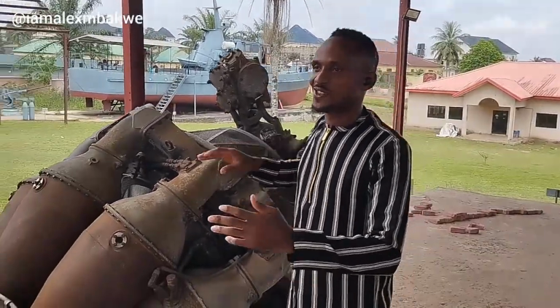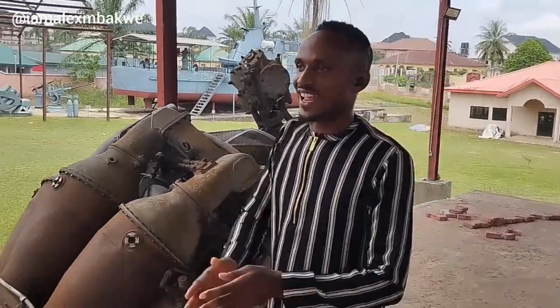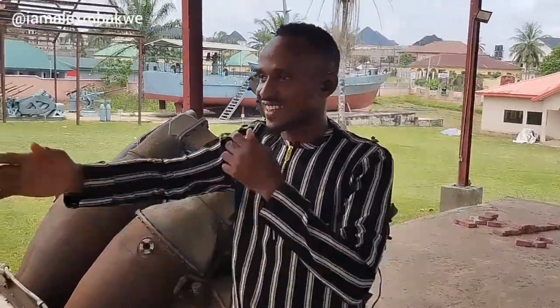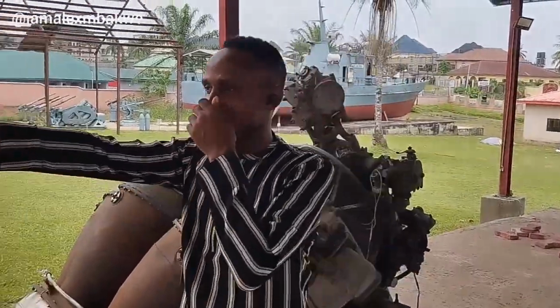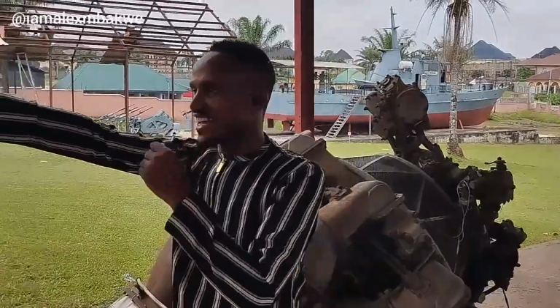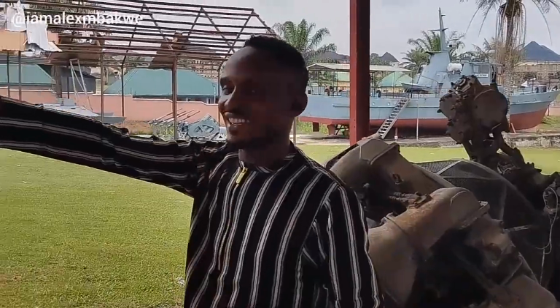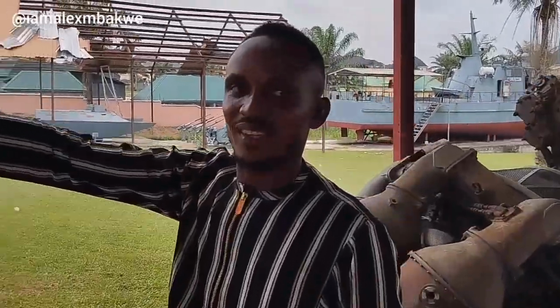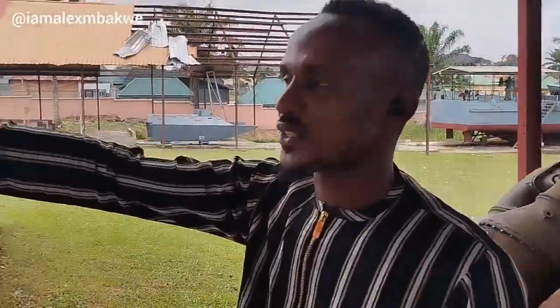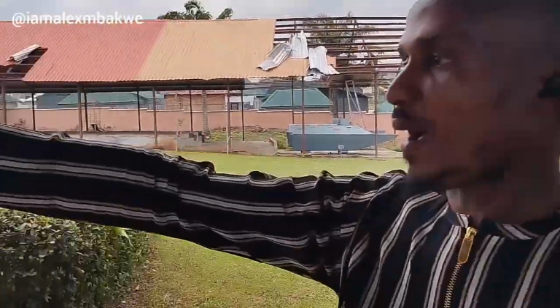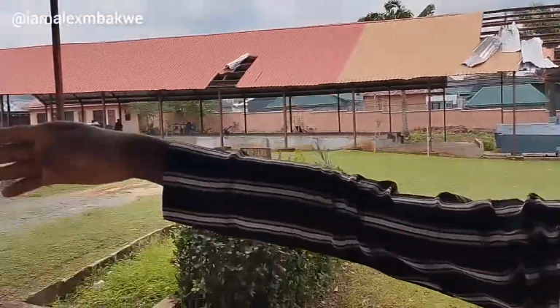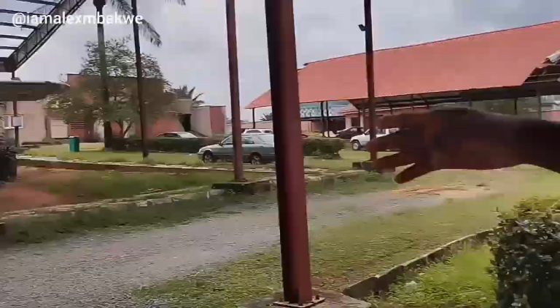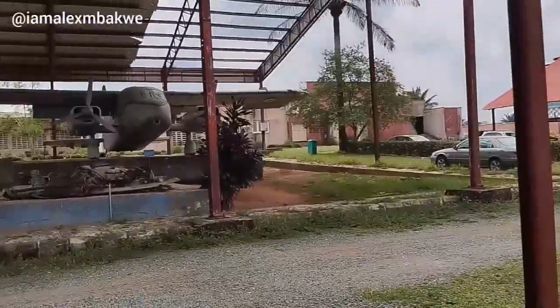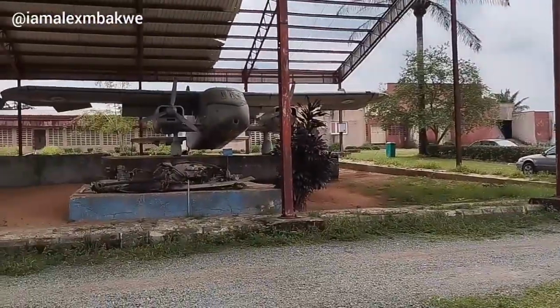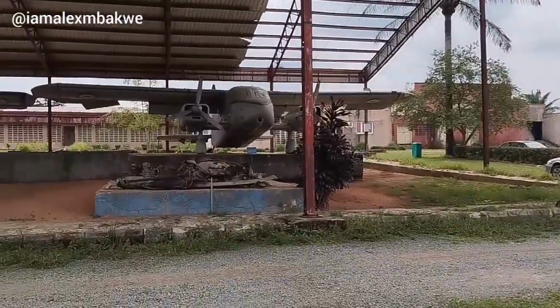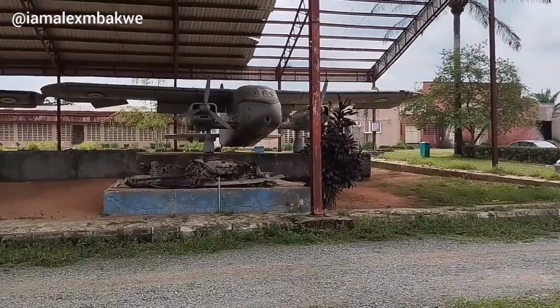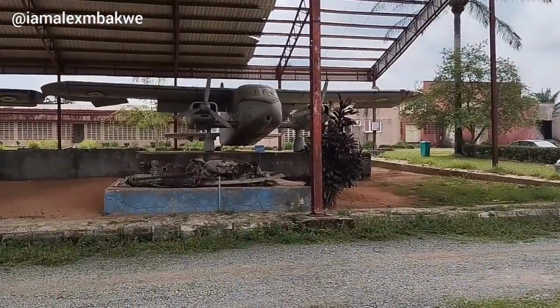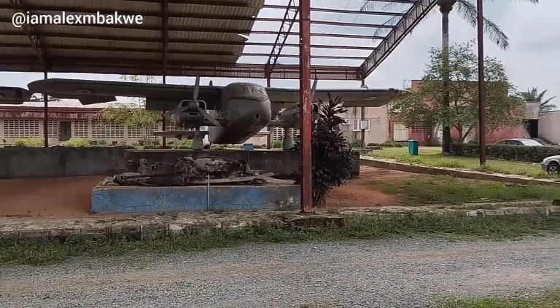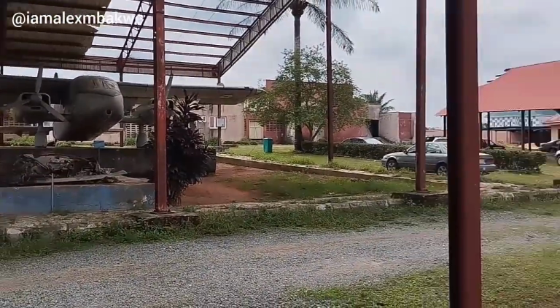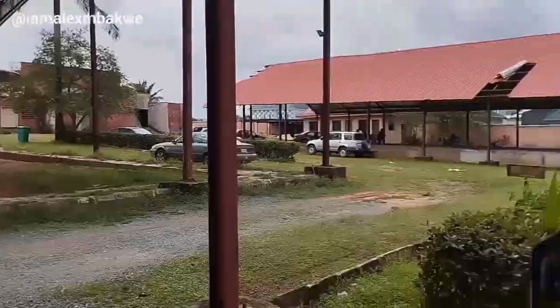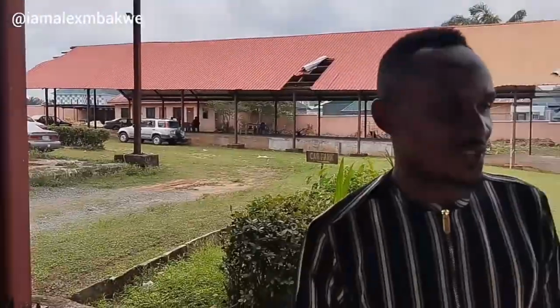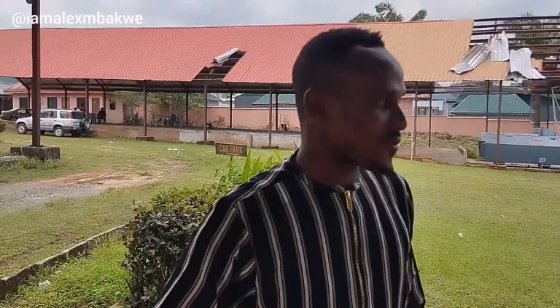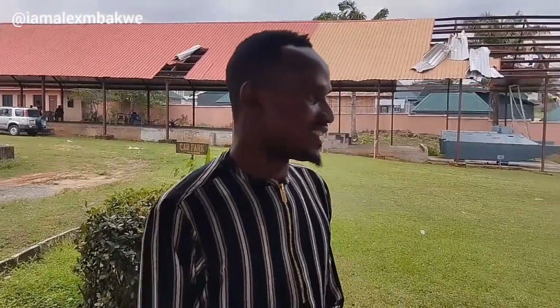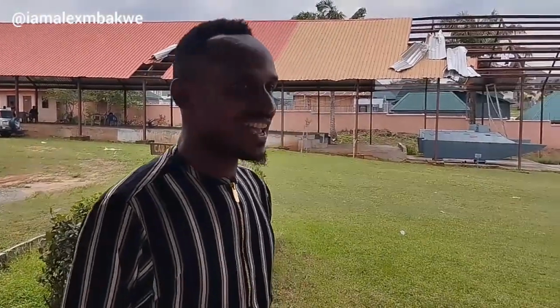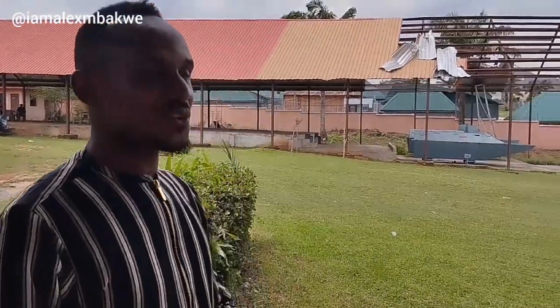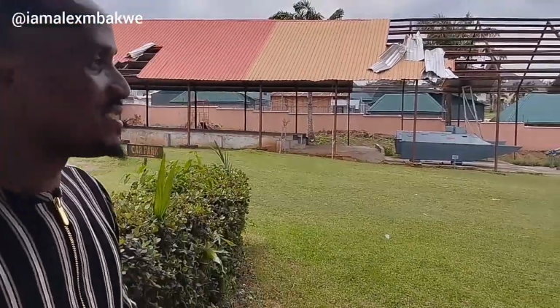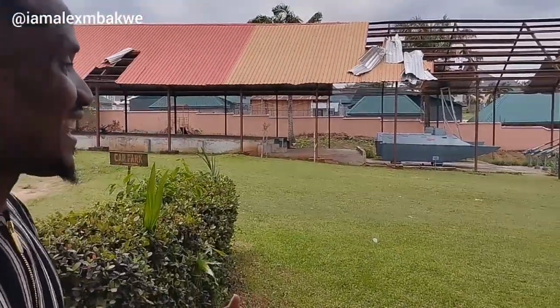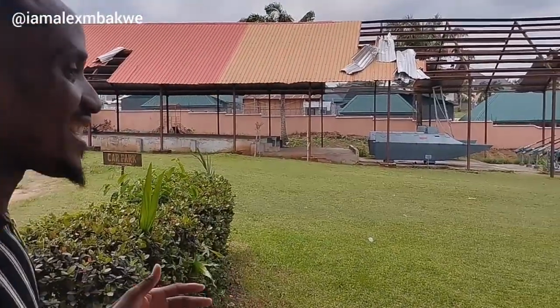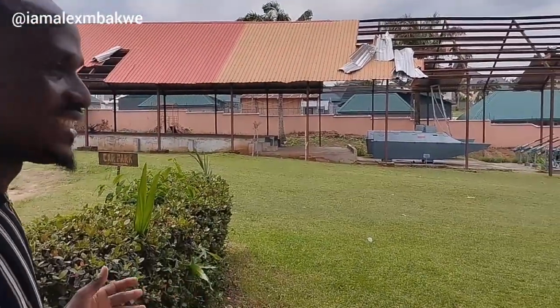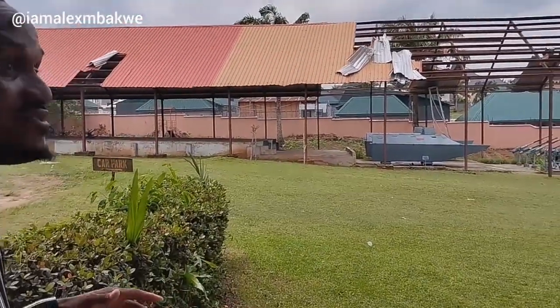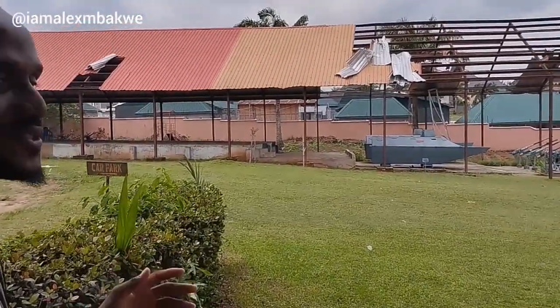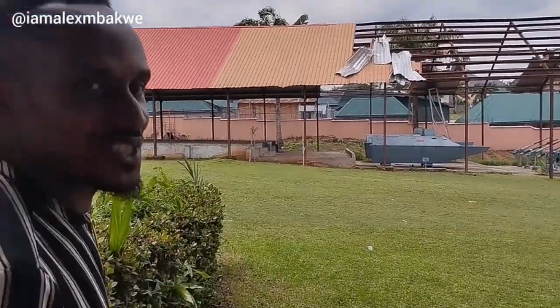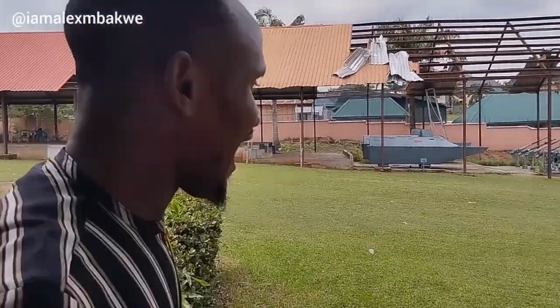Here is an engine of one of the aircraft that was destroyed during the Biafran-Nigerian war. I think over there is part of it — some part of it. Walk with me; there are so many exciting views at the museum.